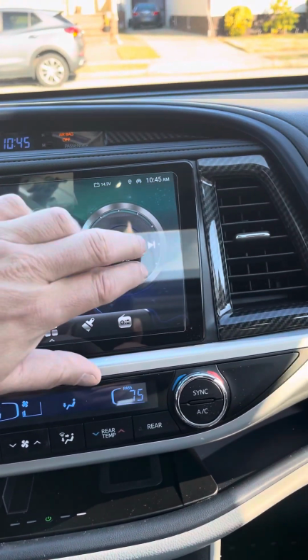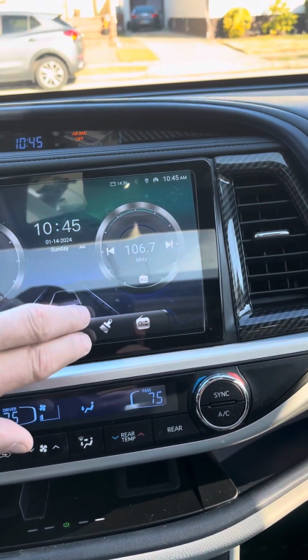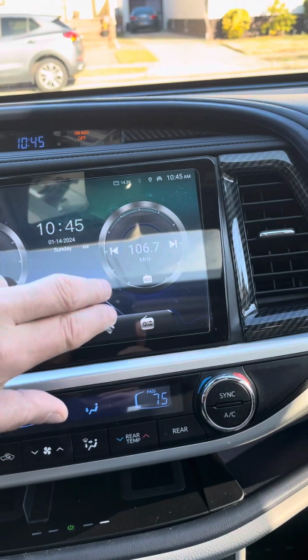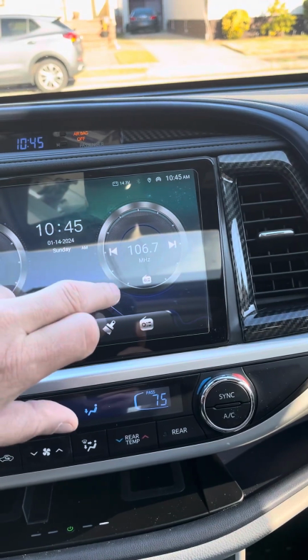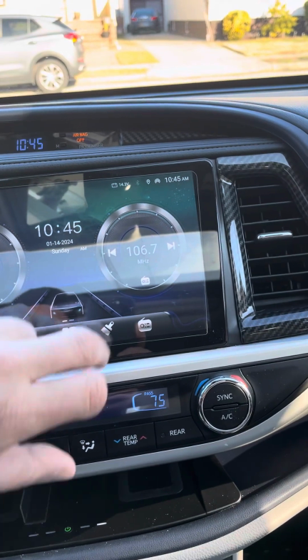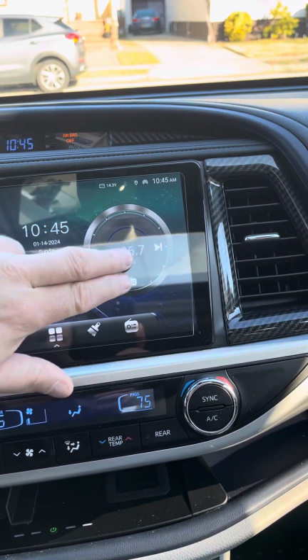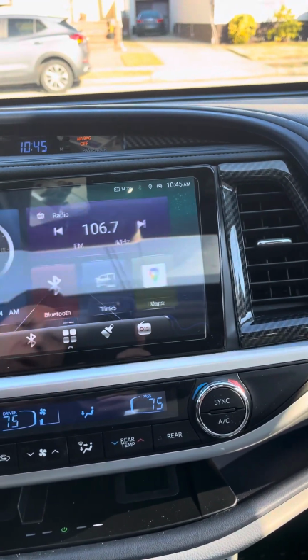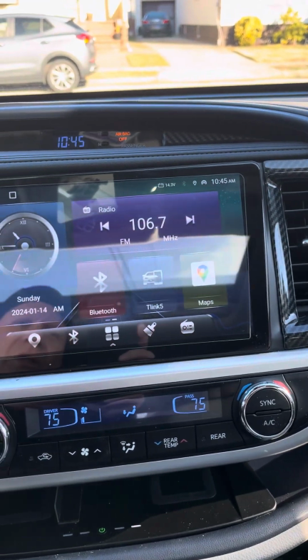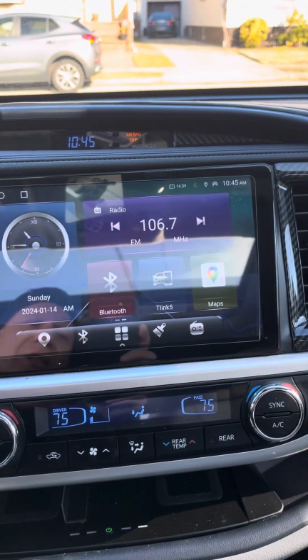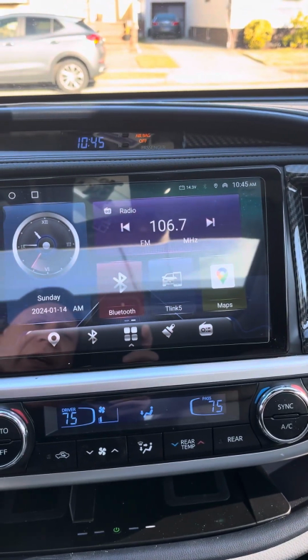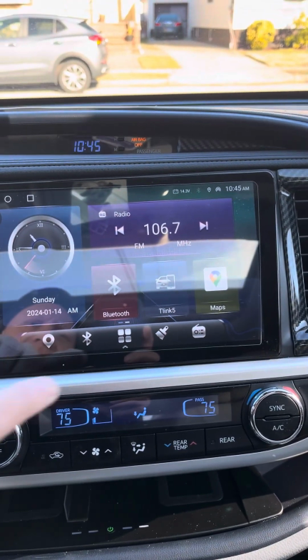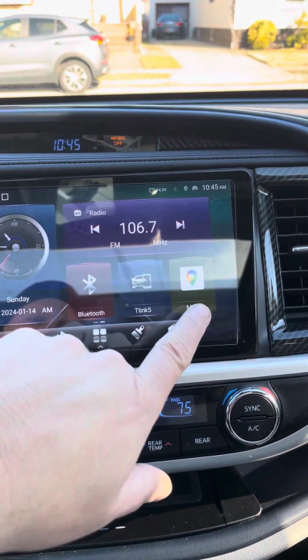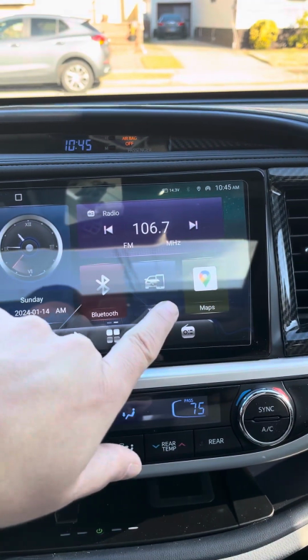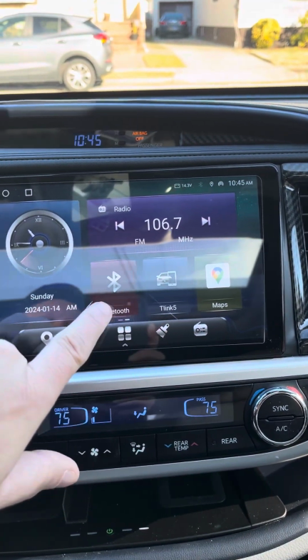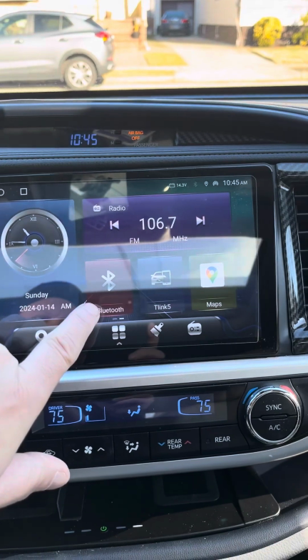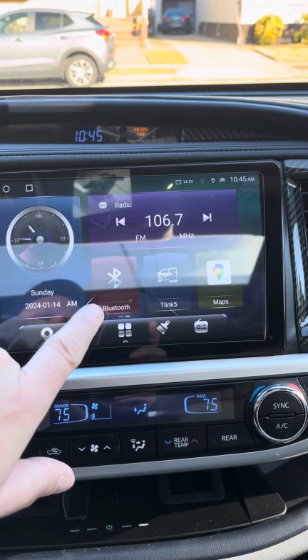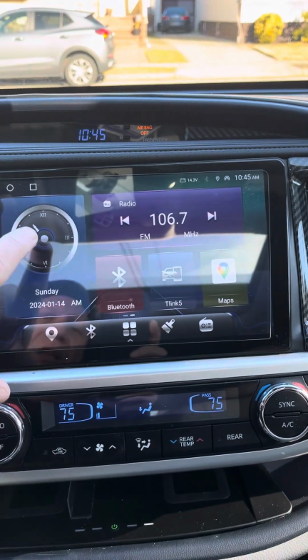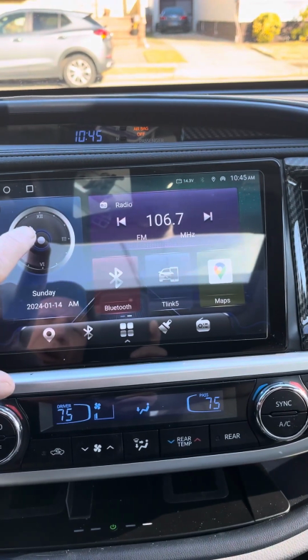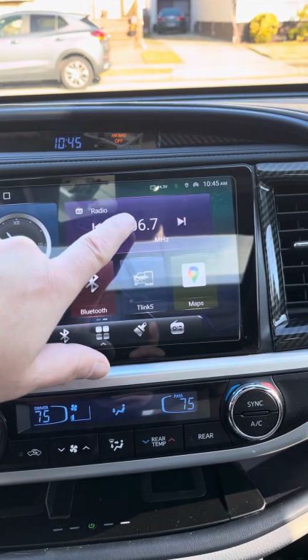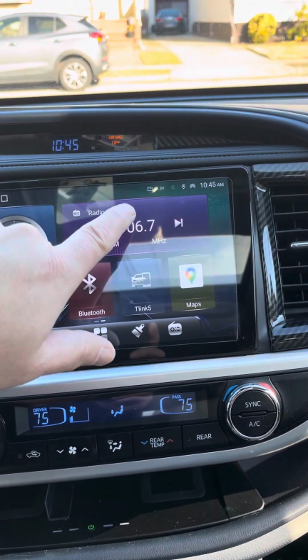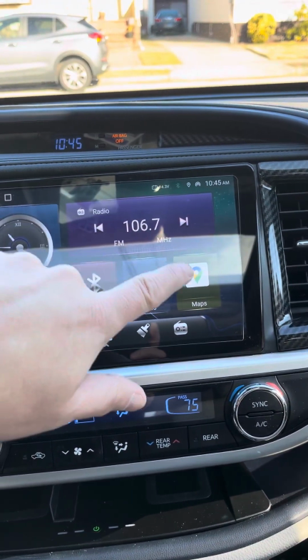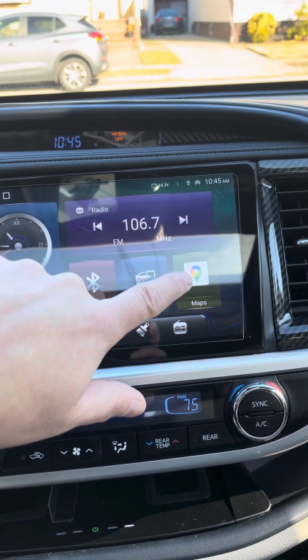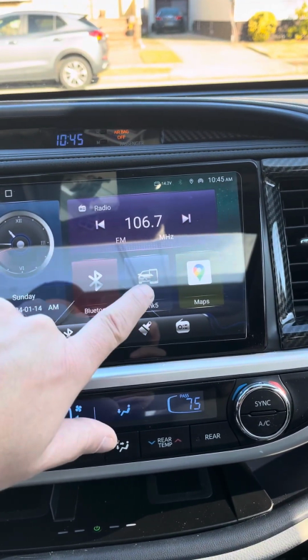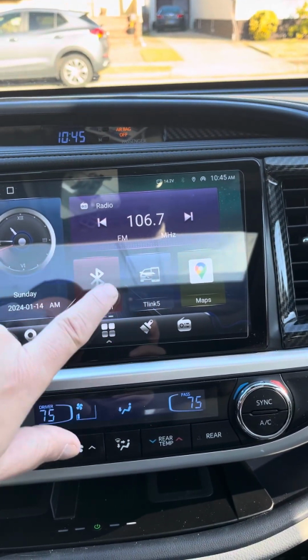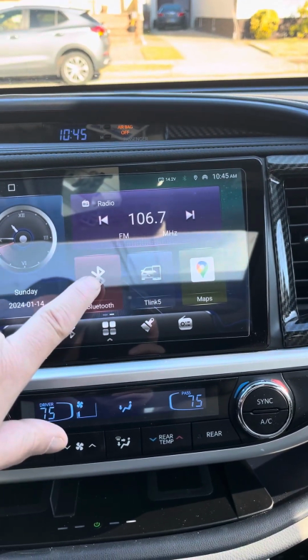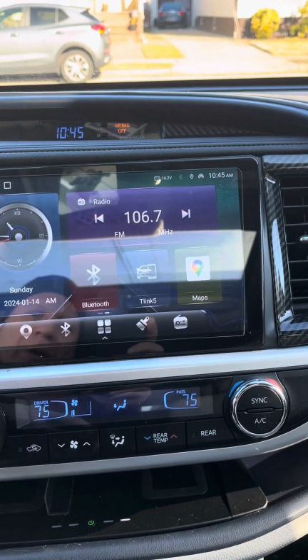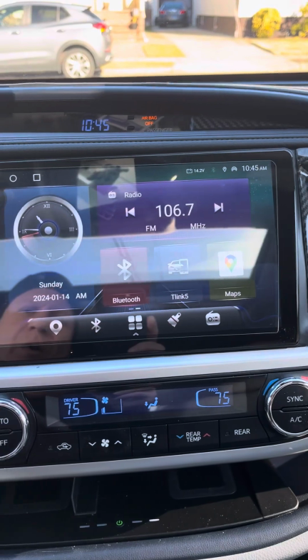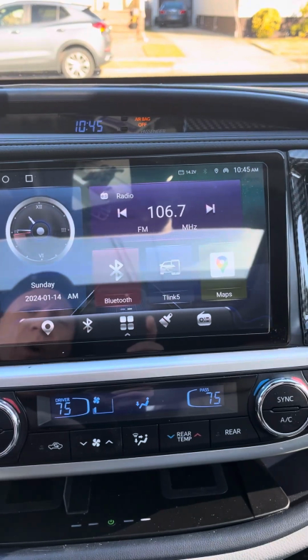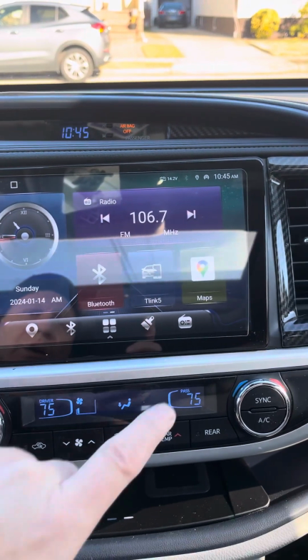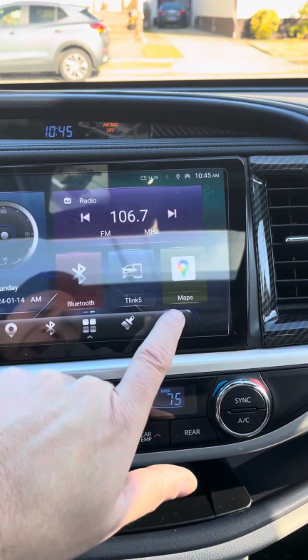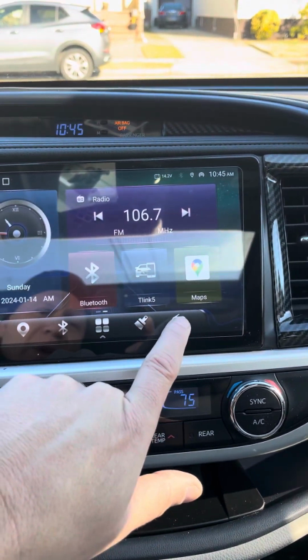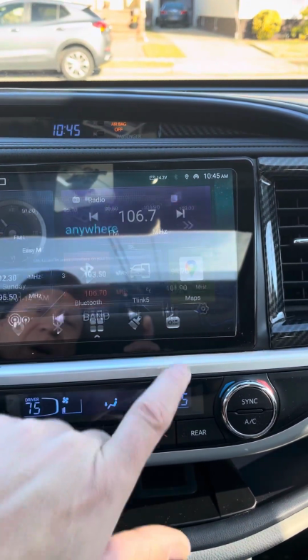If you don't like this screen, you can always go to that screen. You can change these icons if you want — some you can't, but you can change that one, that one, and that one. Whenever you want to go to the radio, you hit this button.